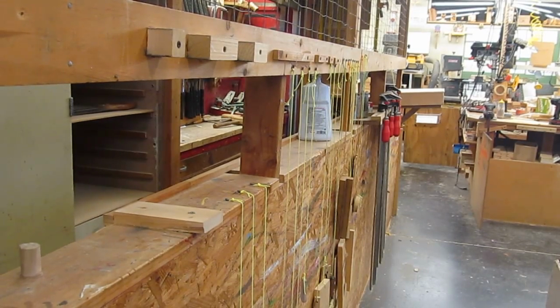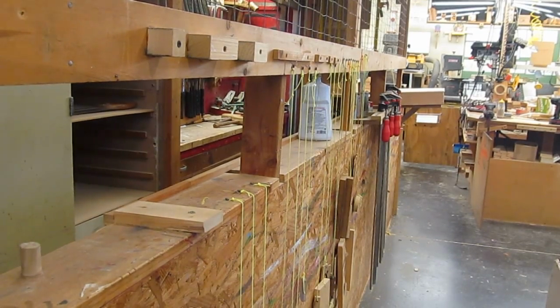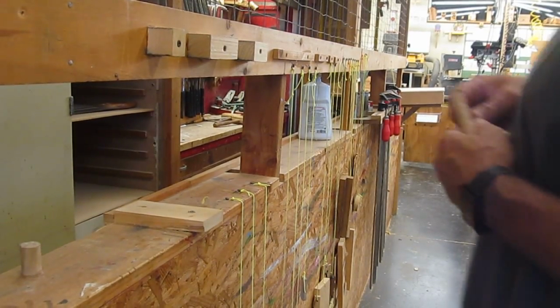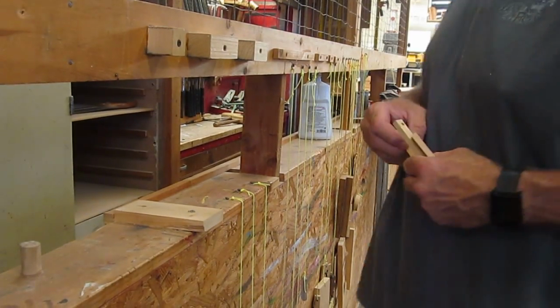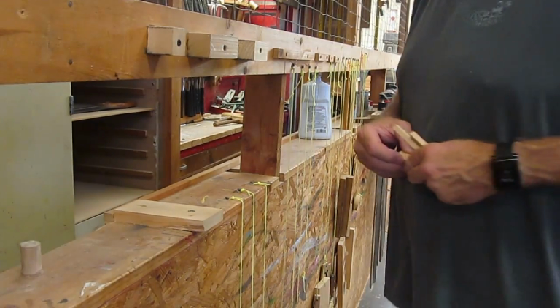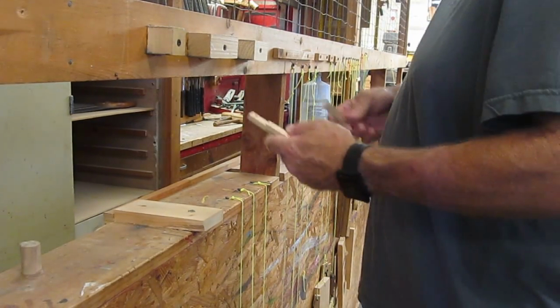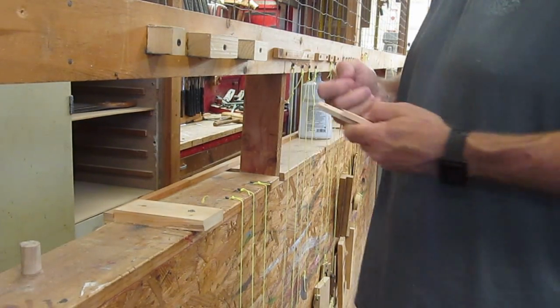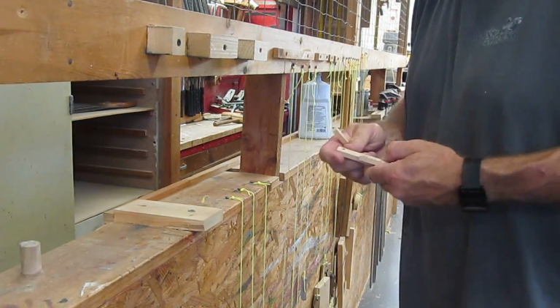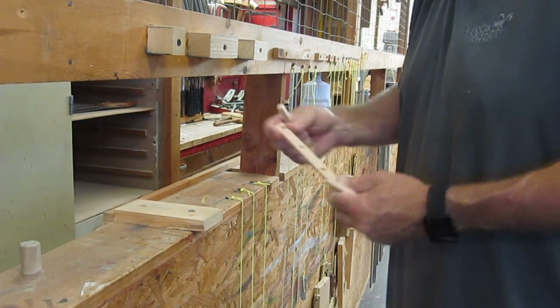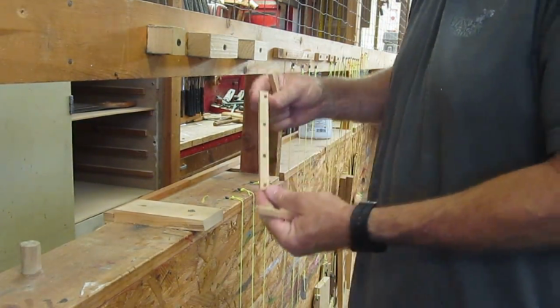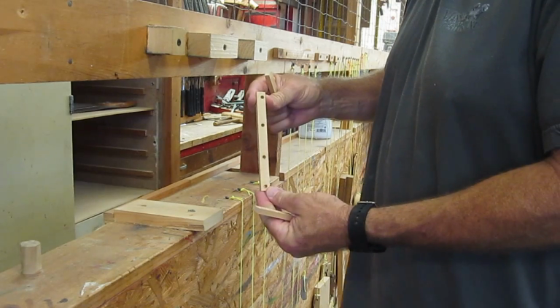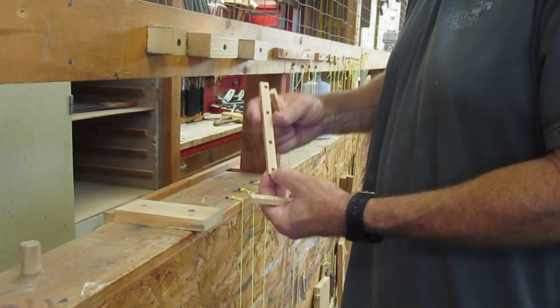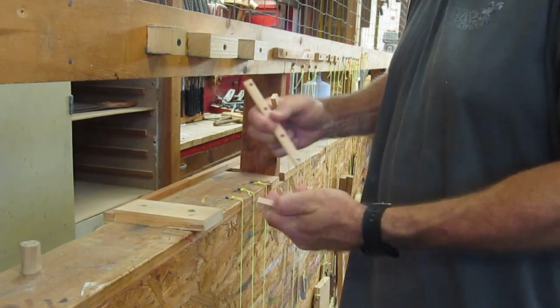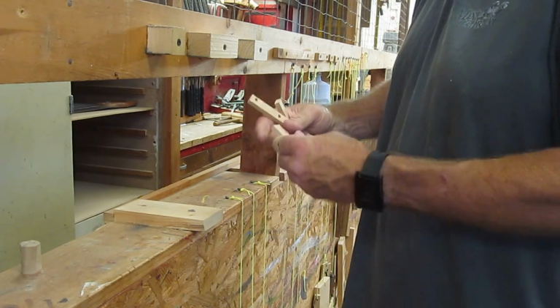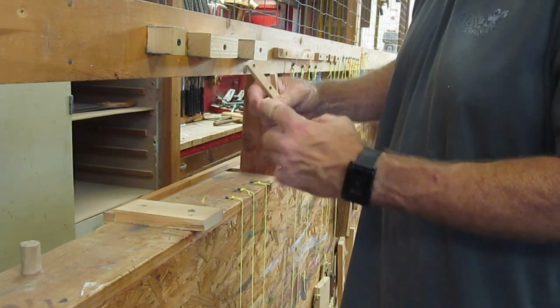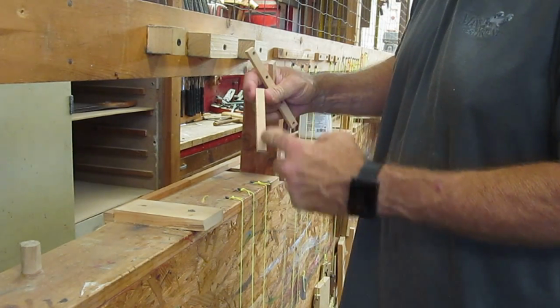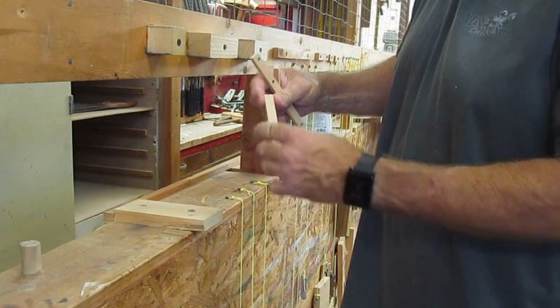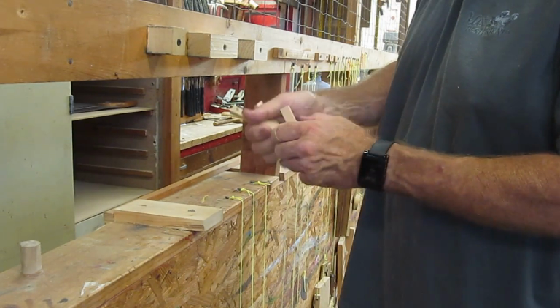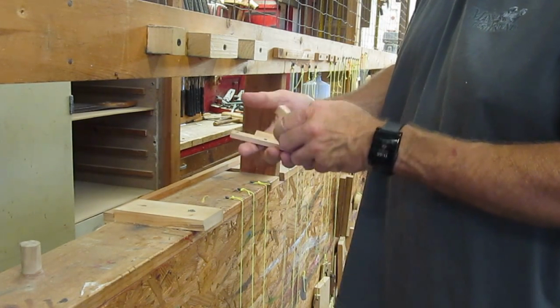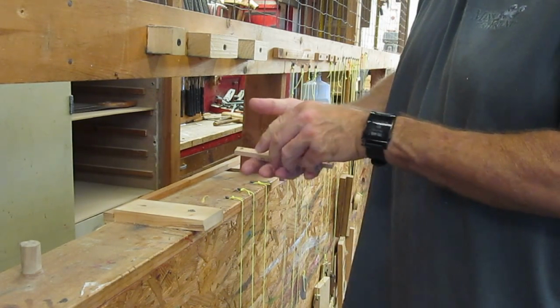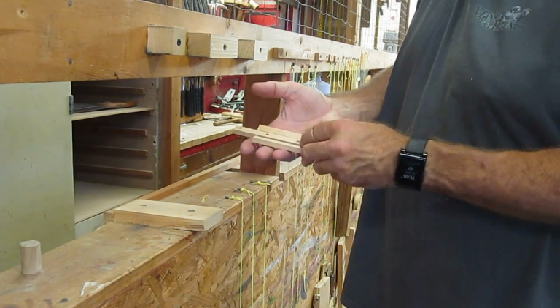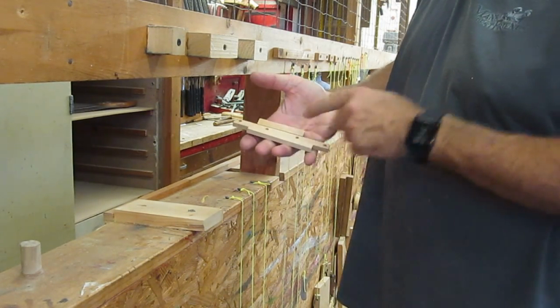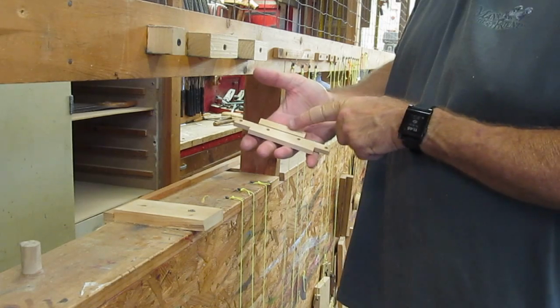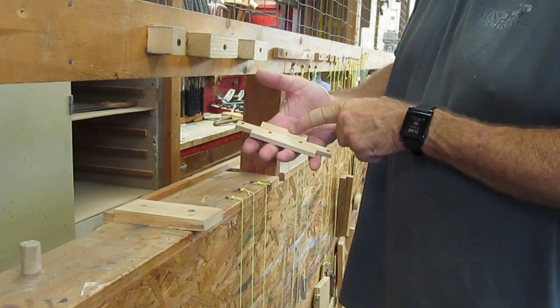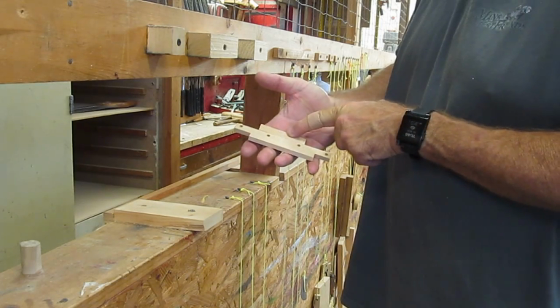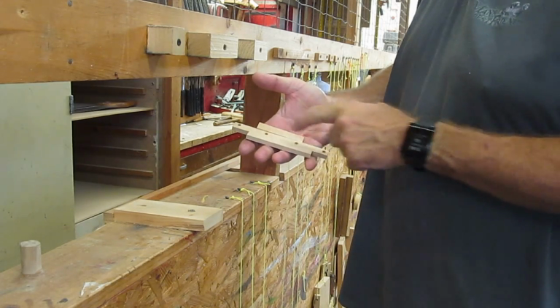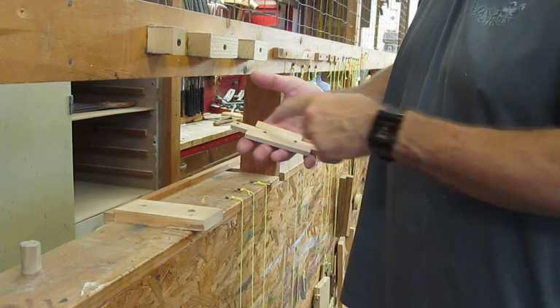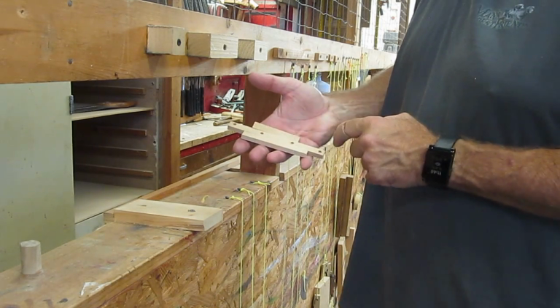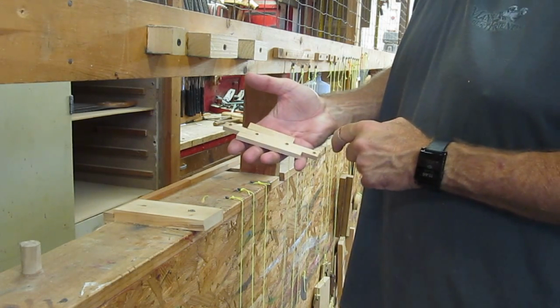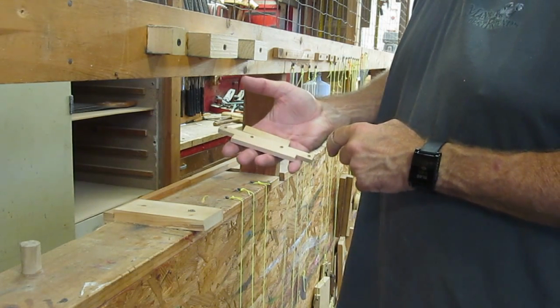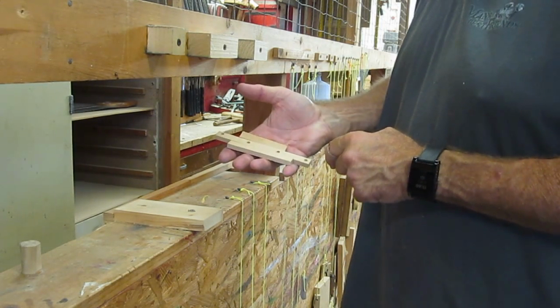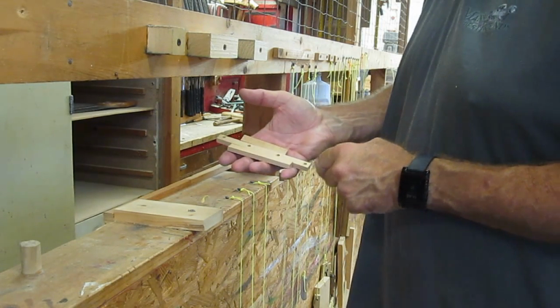Time to show you how to make the beach chair for the cell phone. You're going to have three pieces. First piece is long, second piece medium size, and the third piece shorter. You need to drill holes in these wood and I'm going to show you how to do that right now.